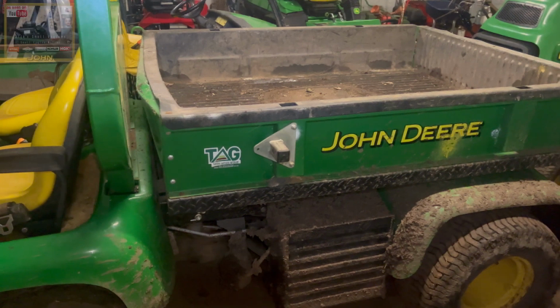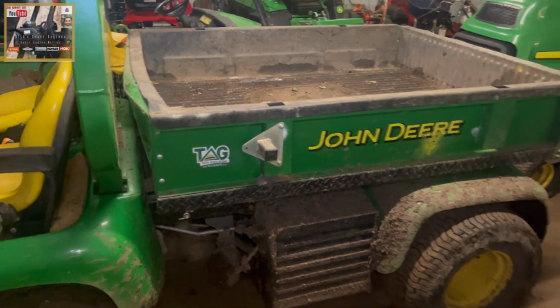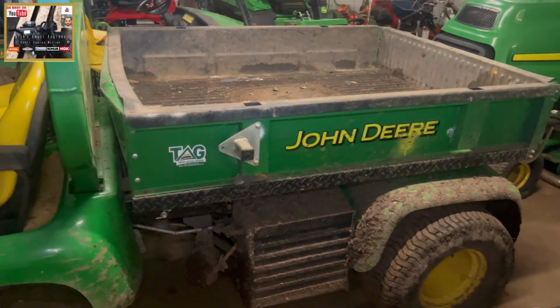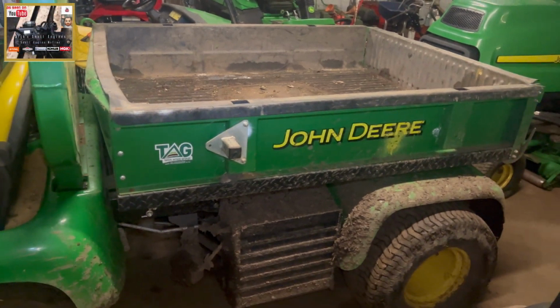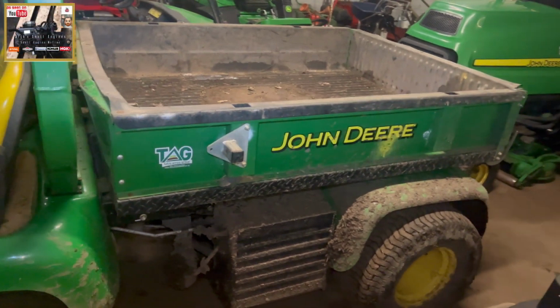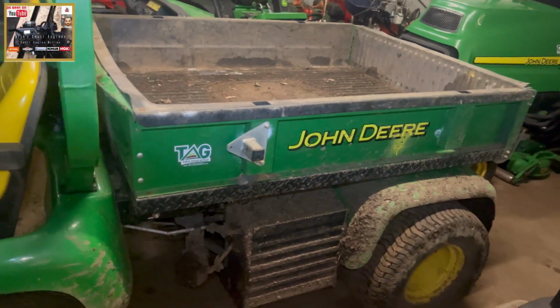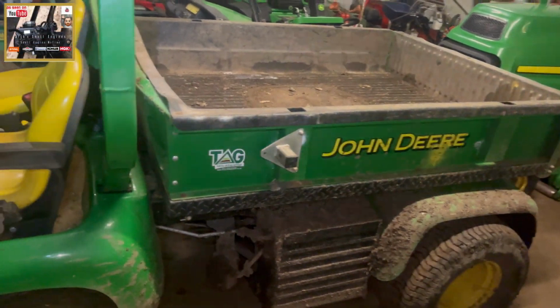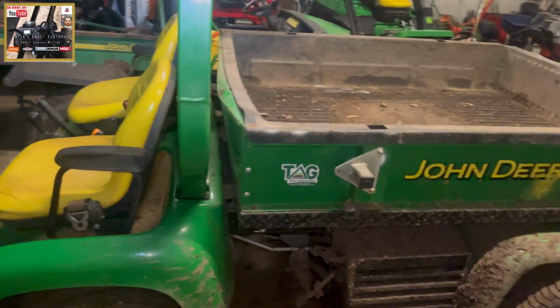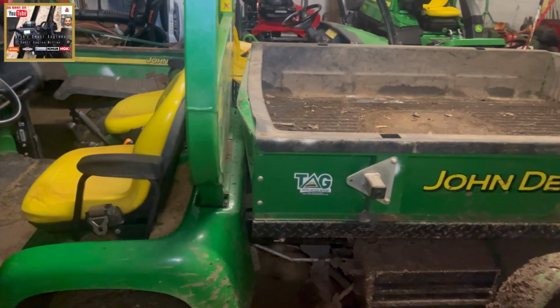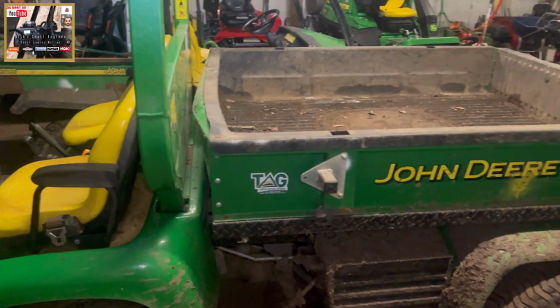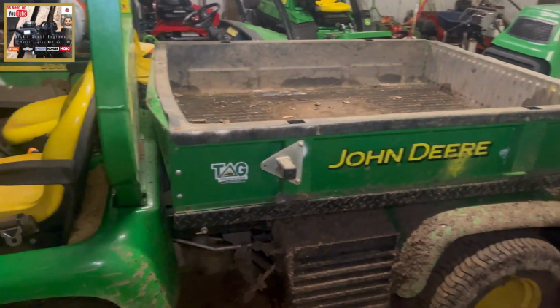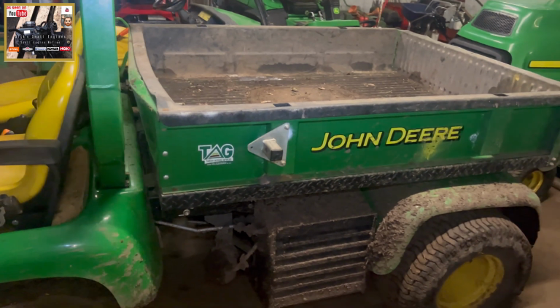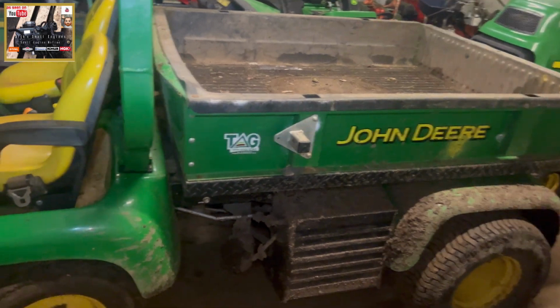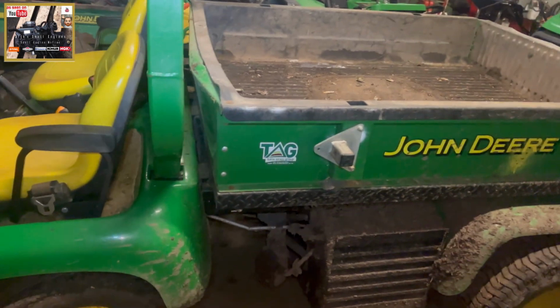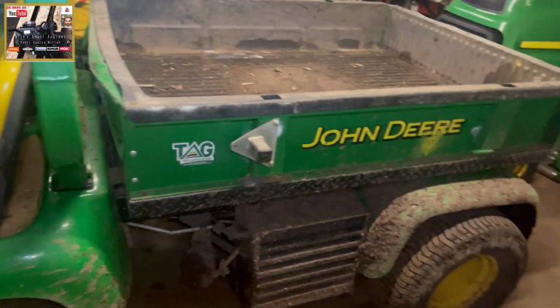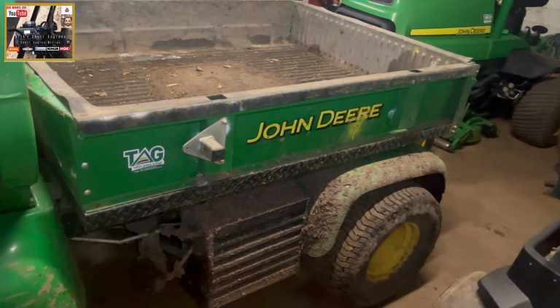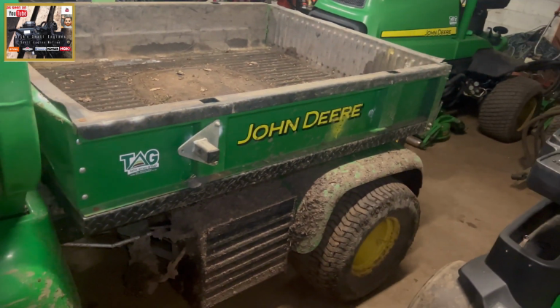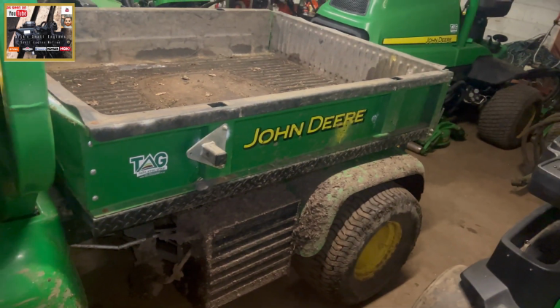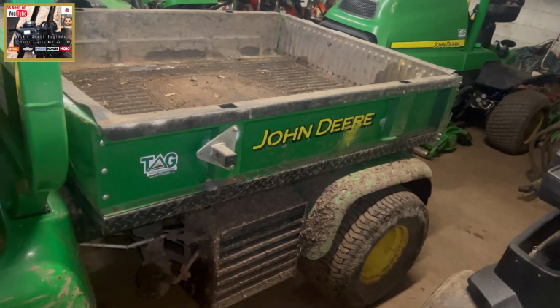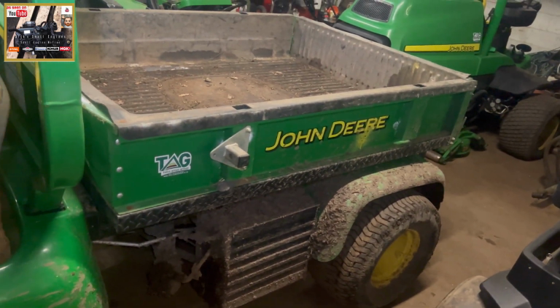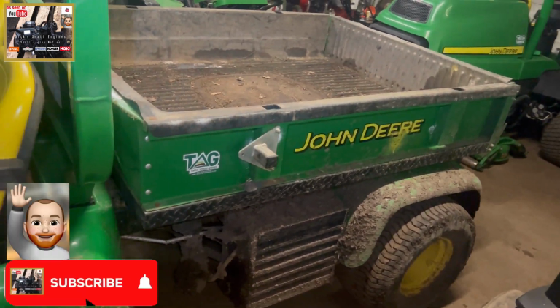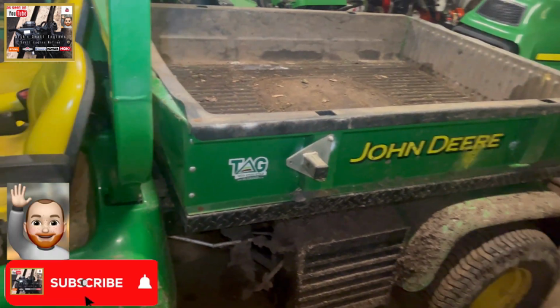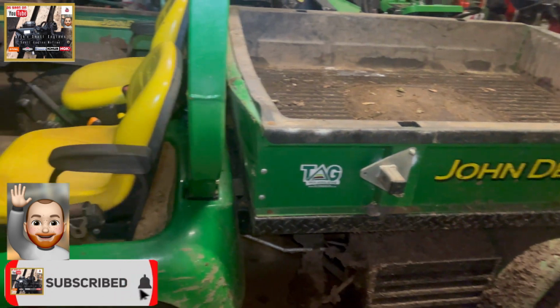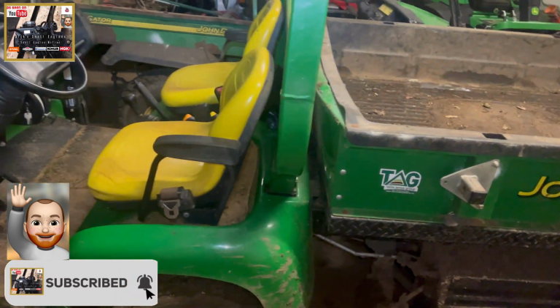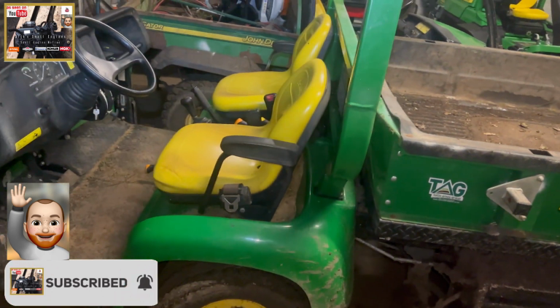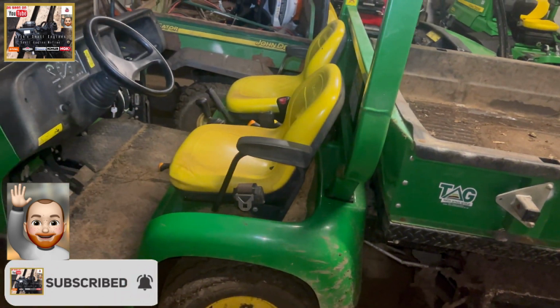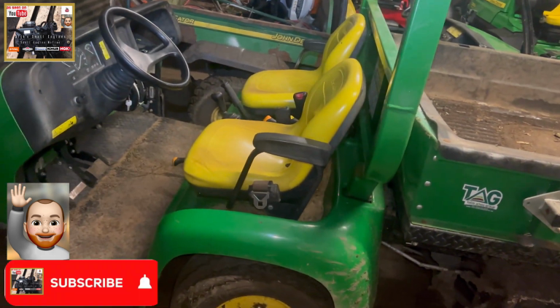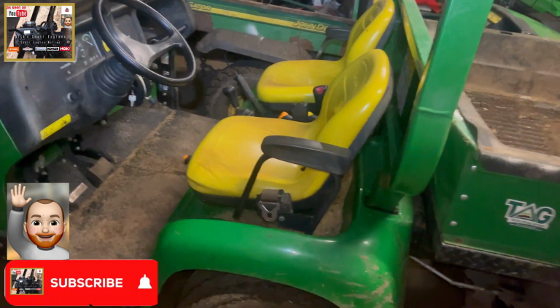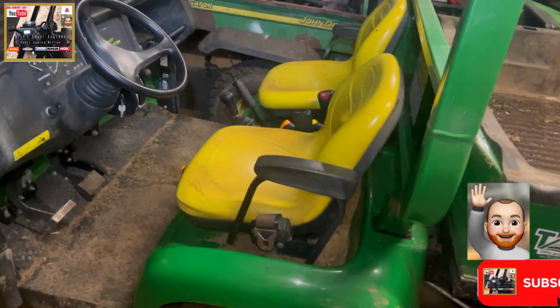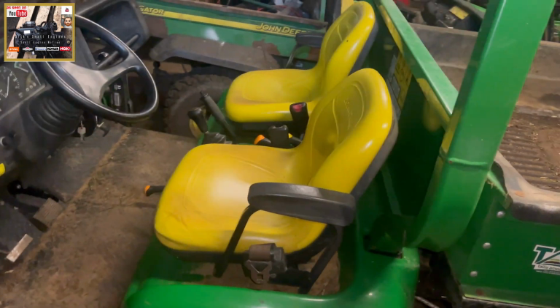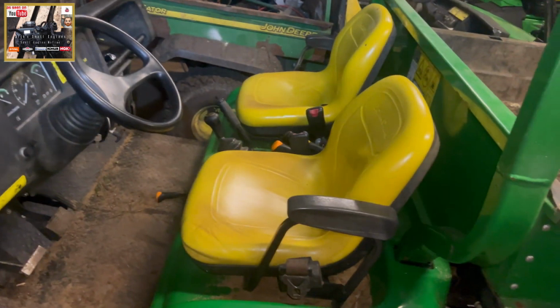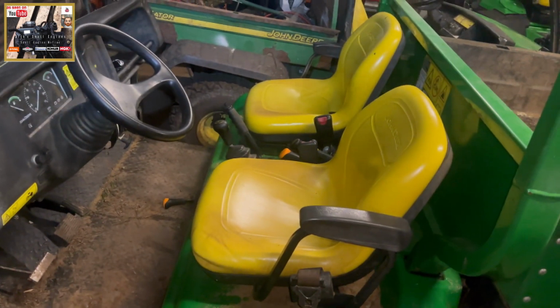Hello and welcome to another episode of Dick's Small Engines. I'm whispering — it's half past five in the morning, it's Saturday morning. And today I'm going to be having a look at this John Deere flatbed truck. Very hard to start, certainly in sub-zero temperatures.